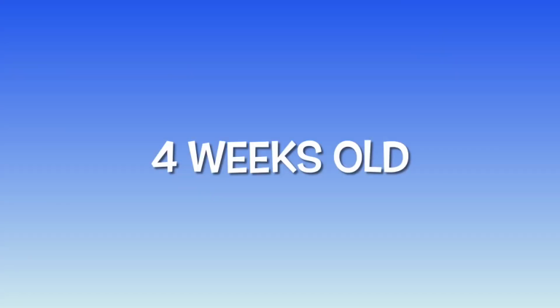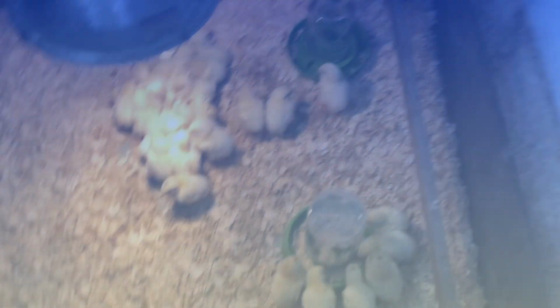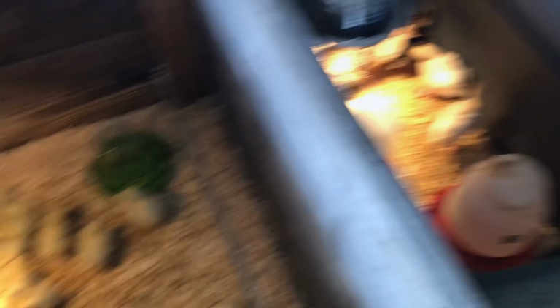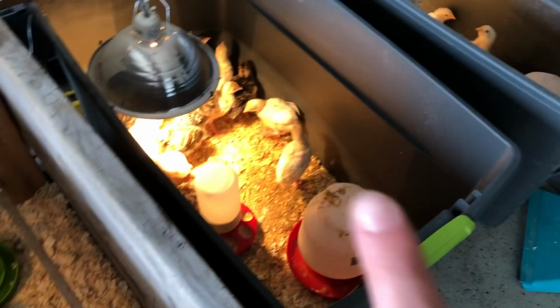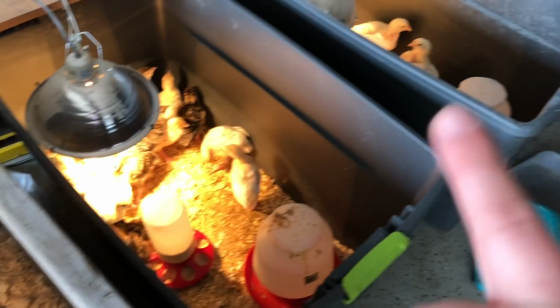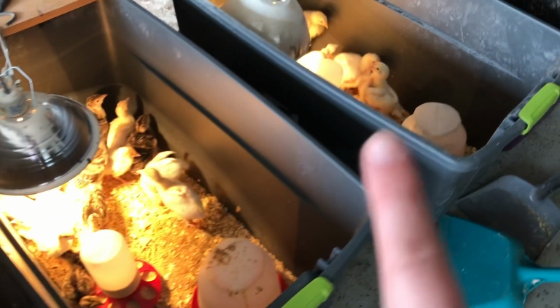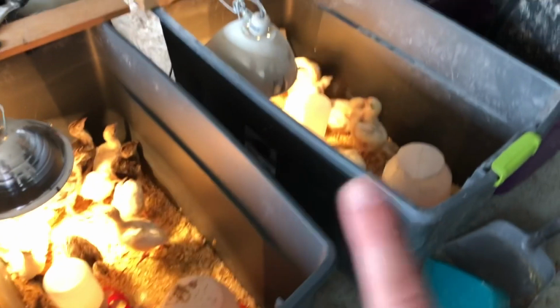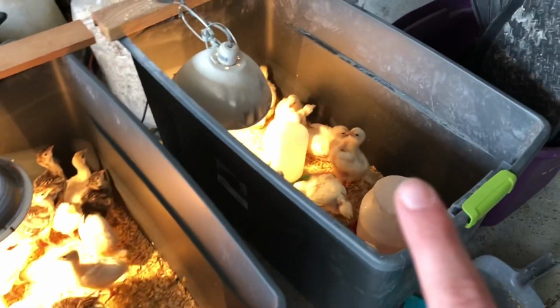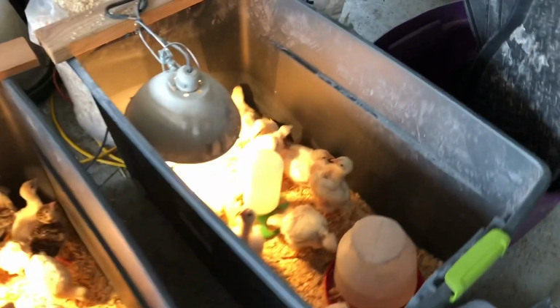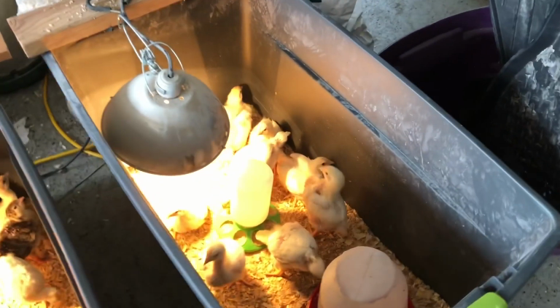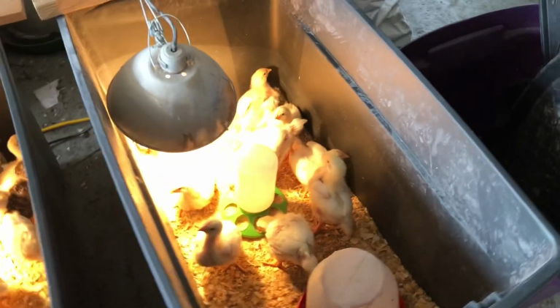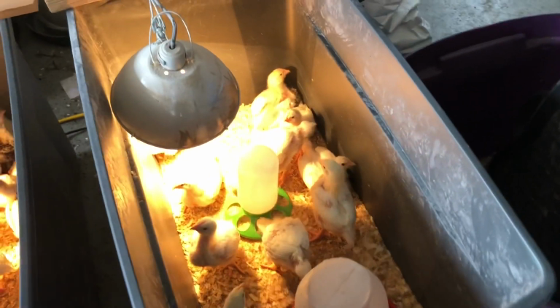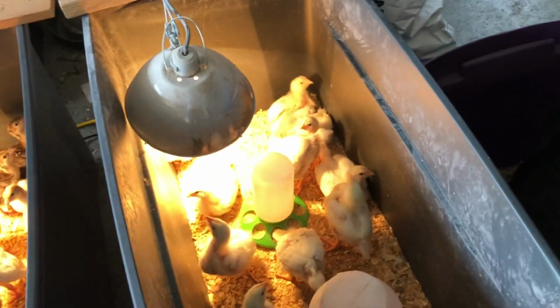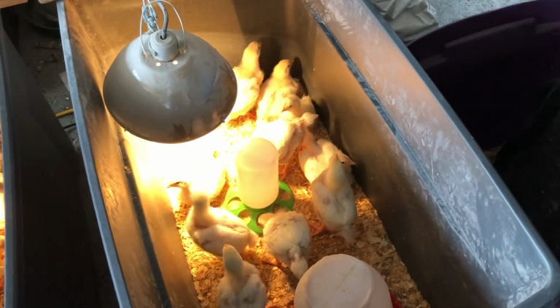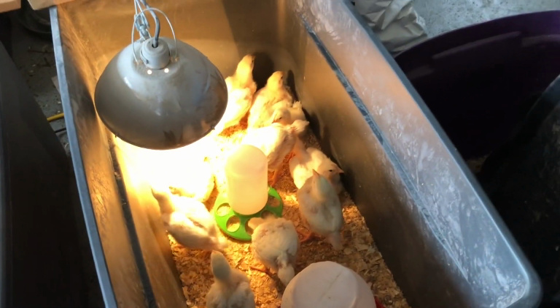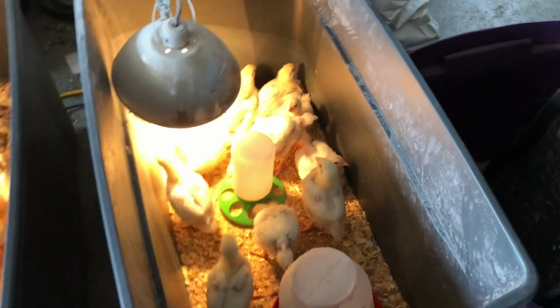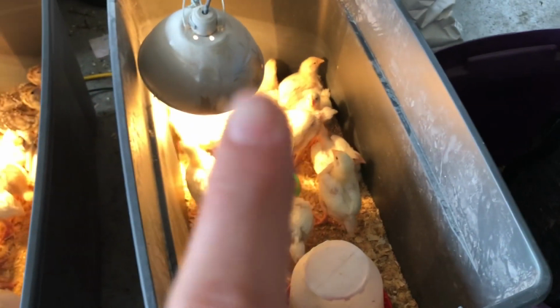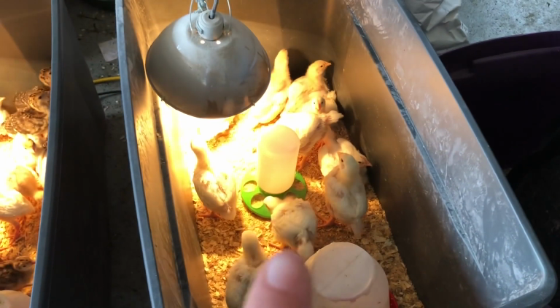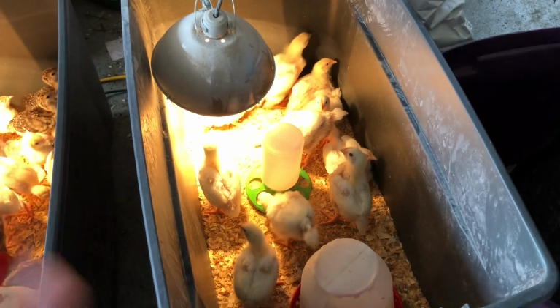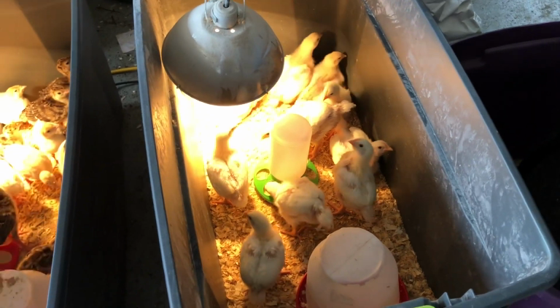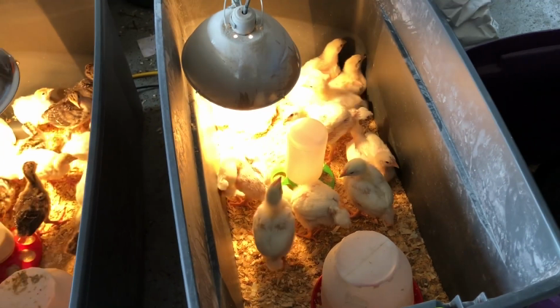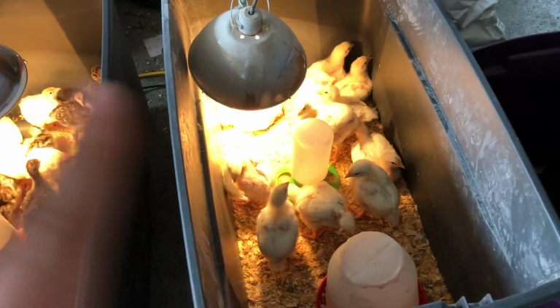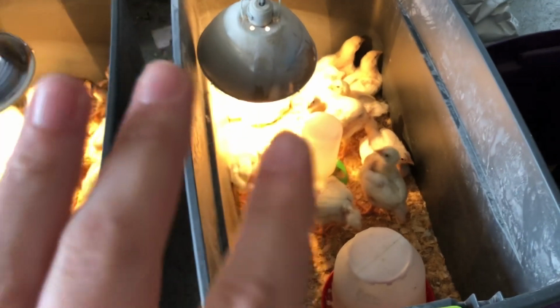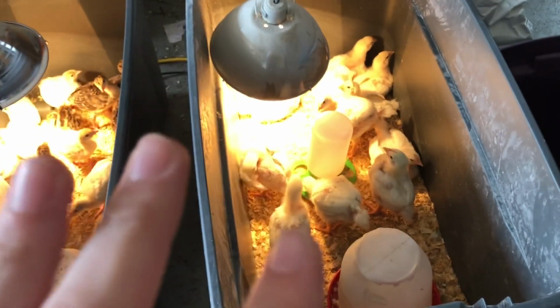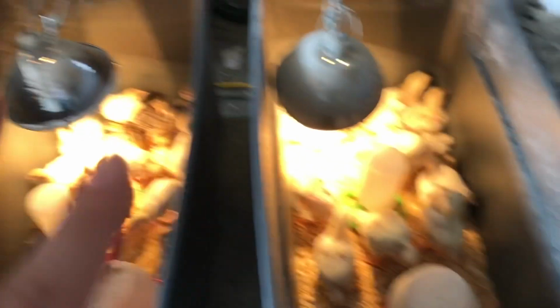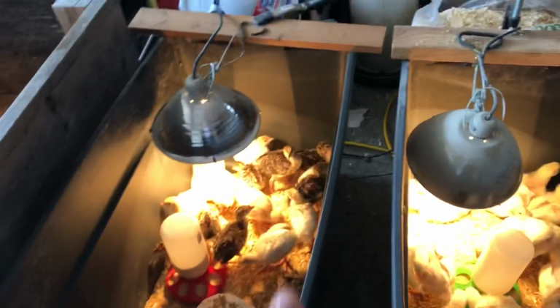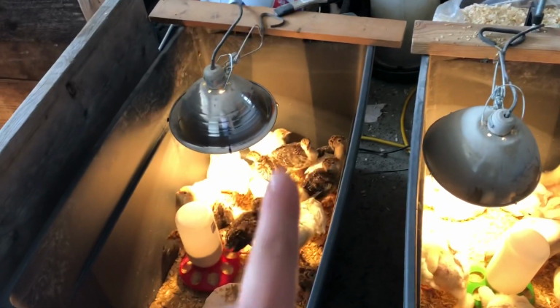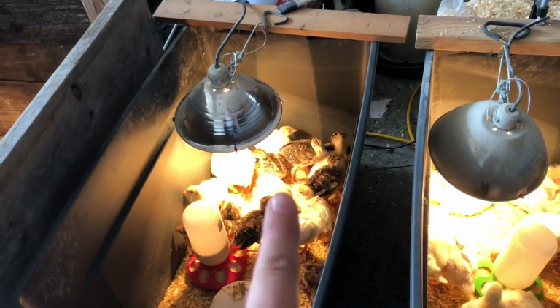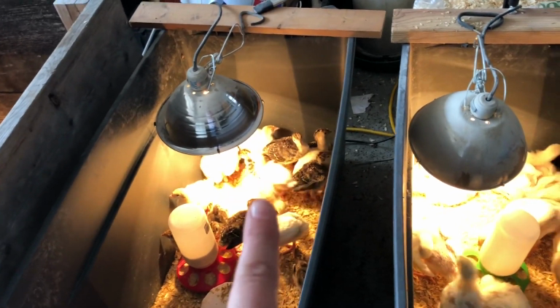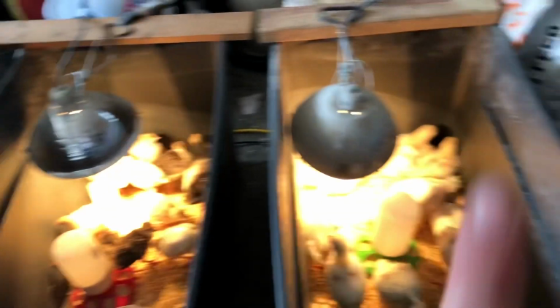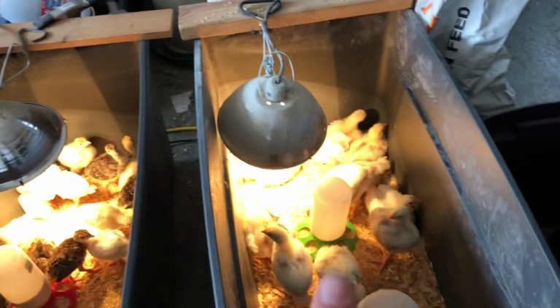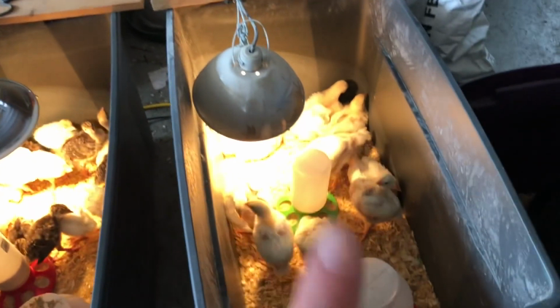When we started them in these brooders it was more than enough space for them, but they have just grown so quickly and they're not quite going to be ready to go outside before they just needed more room in here. These turkeys as well need a bigger brooder, so we're going to go ahead and build a couple more so that everybody has plenty of space.